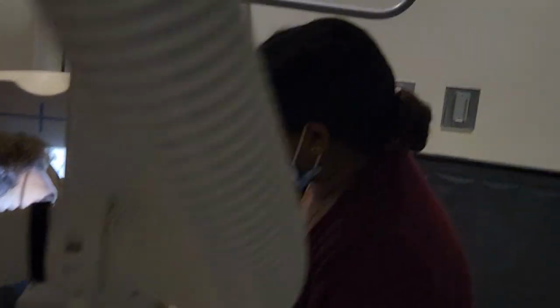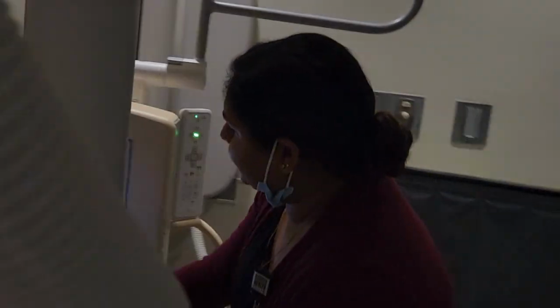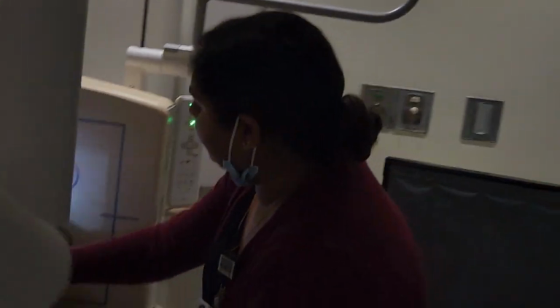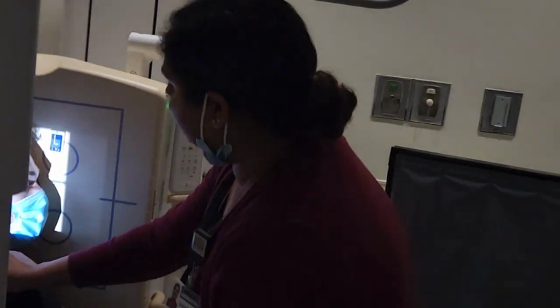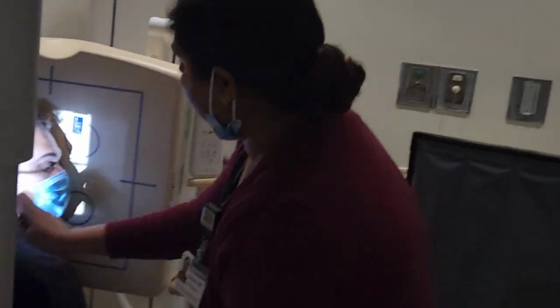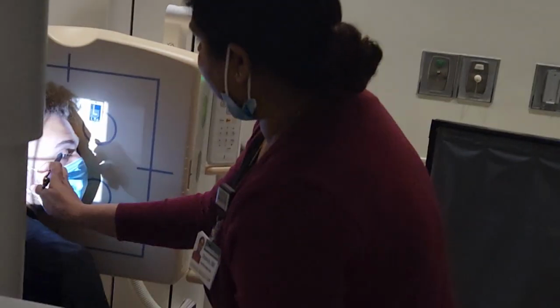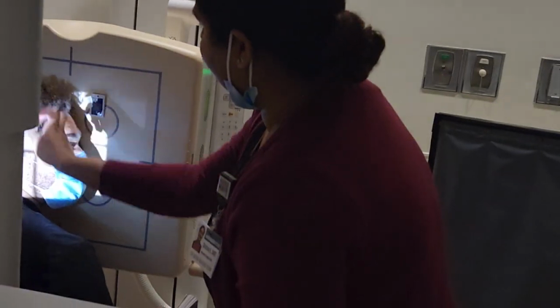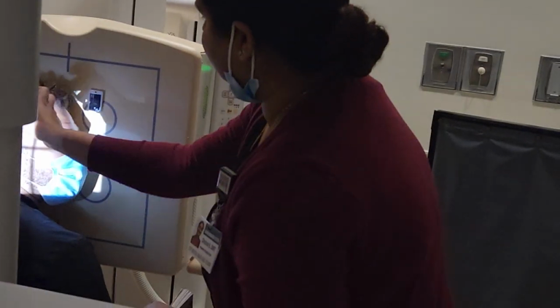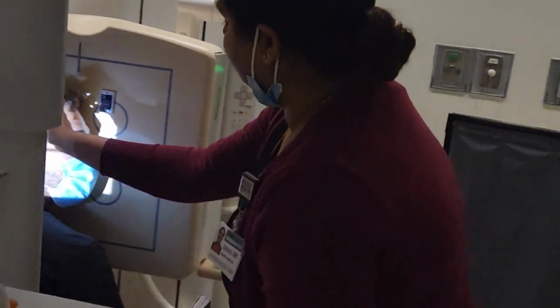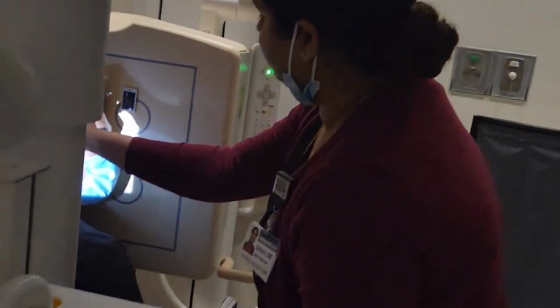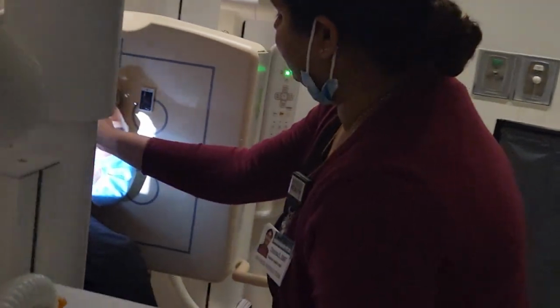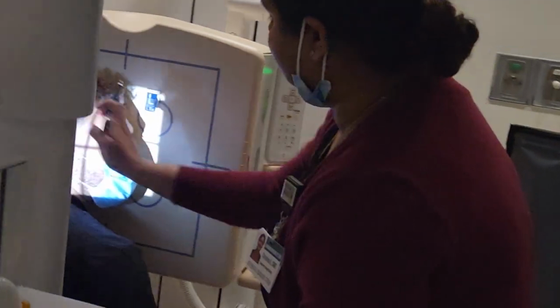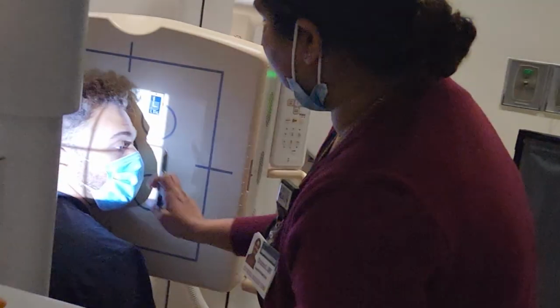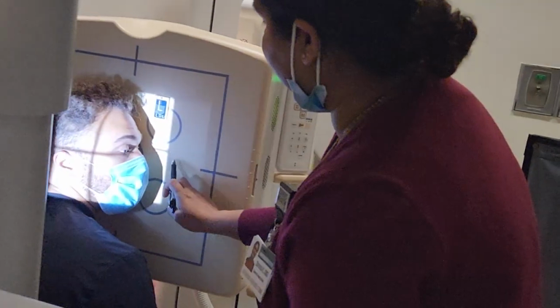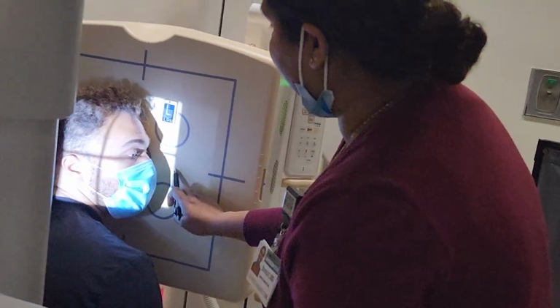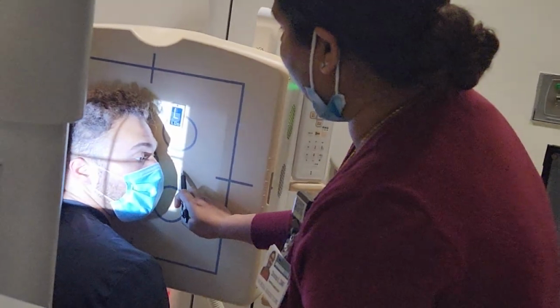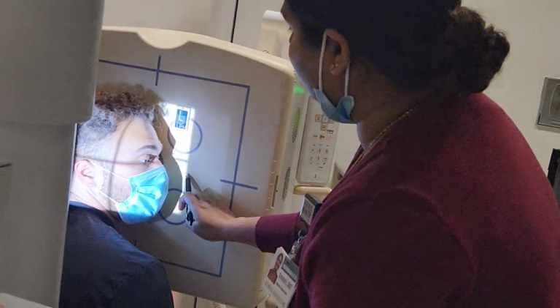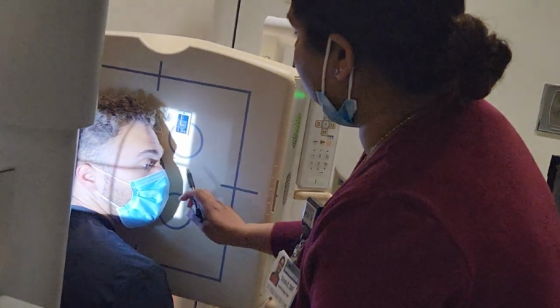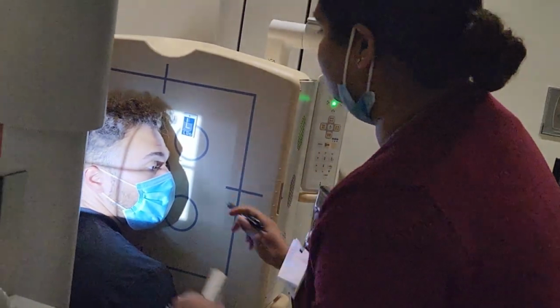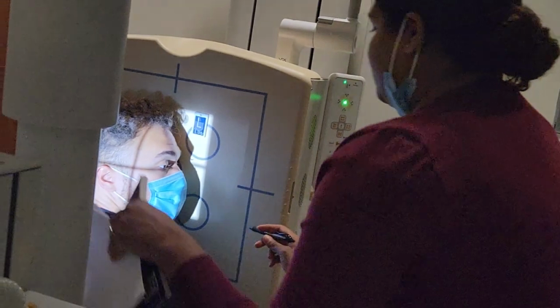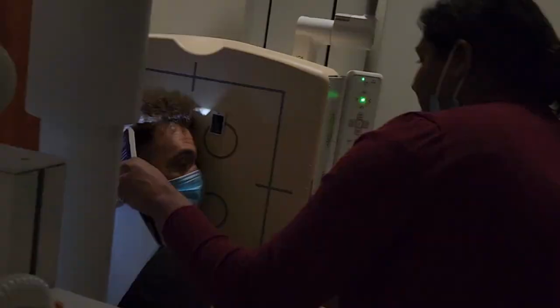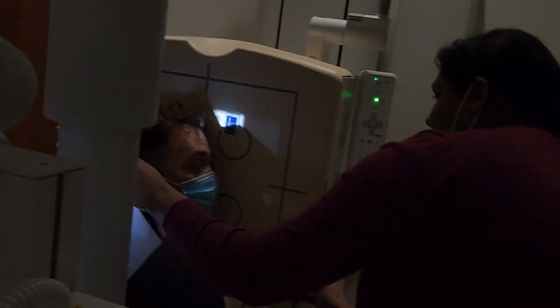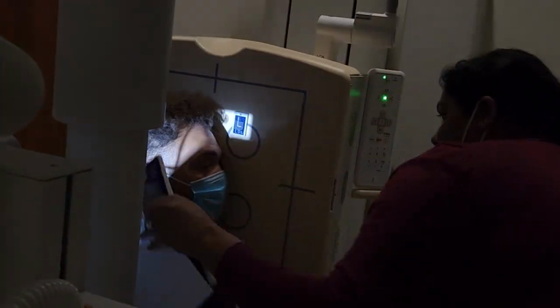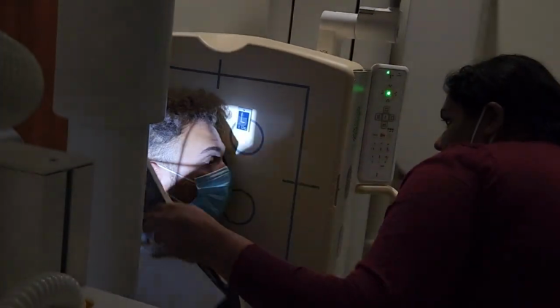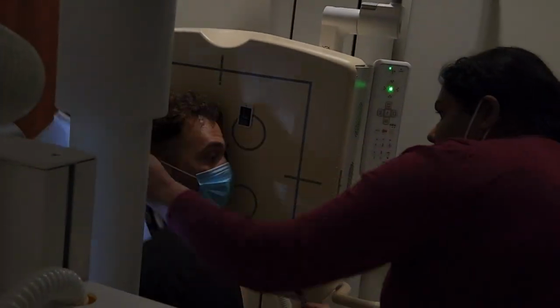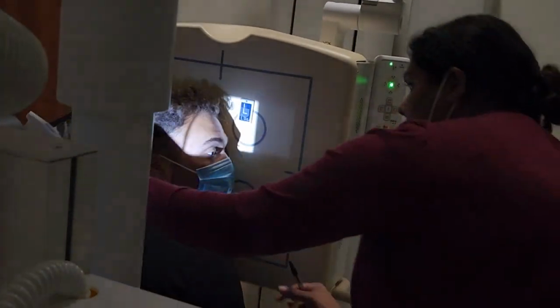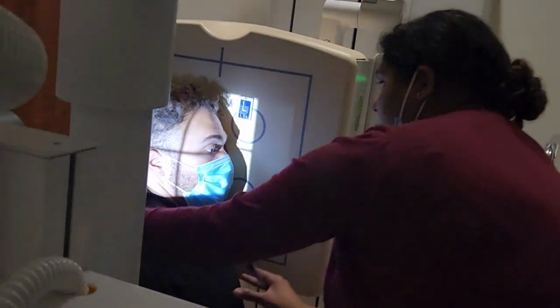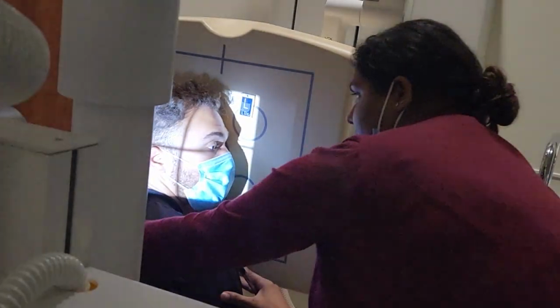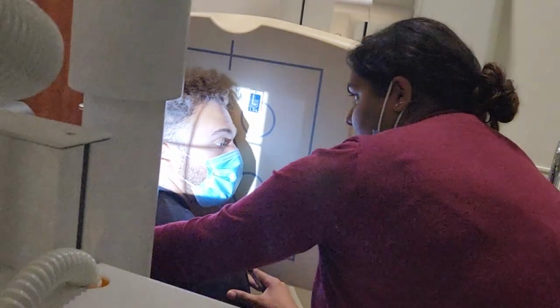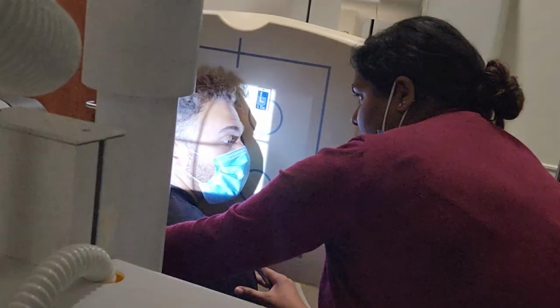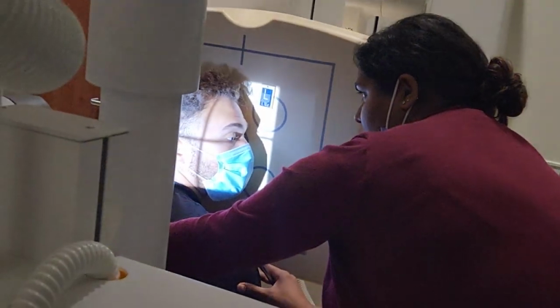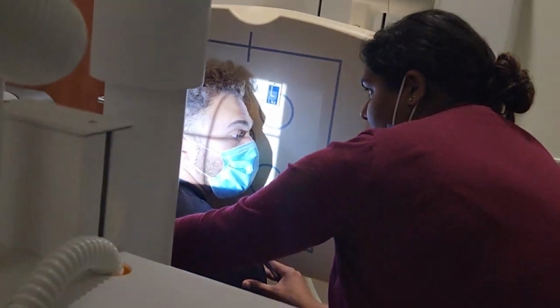We have the ear against the IR, light above the nasion, and light in front of the nose. Be careful — if there's too much ear included, adjust.